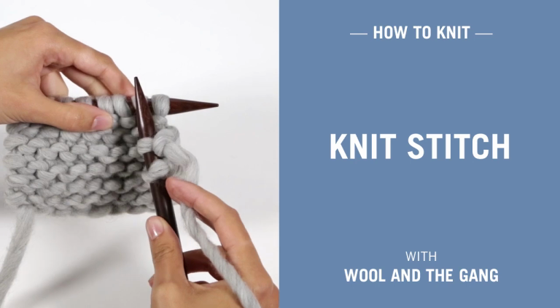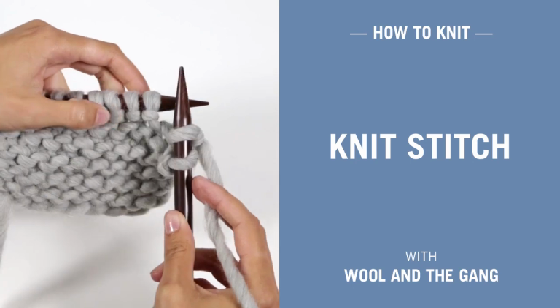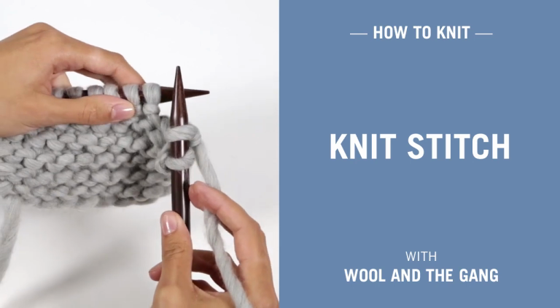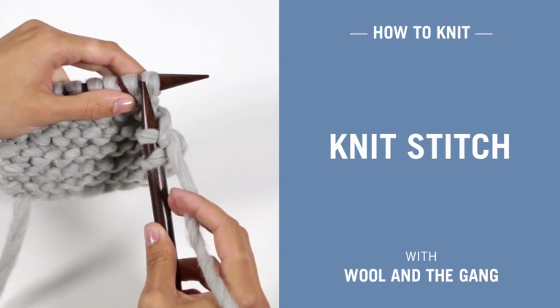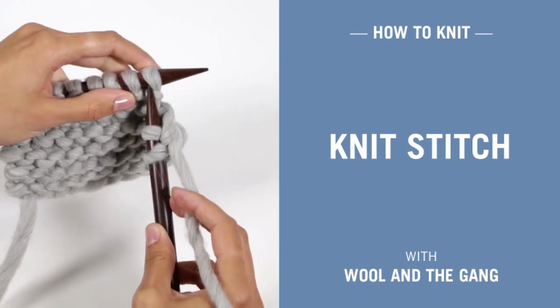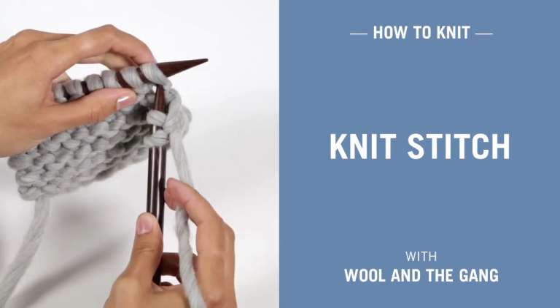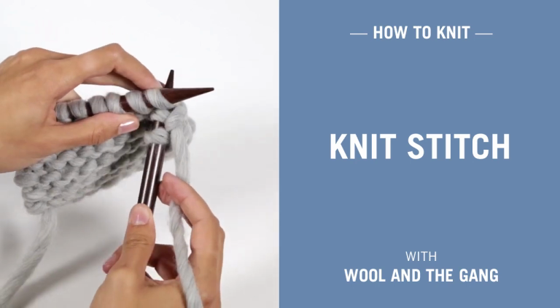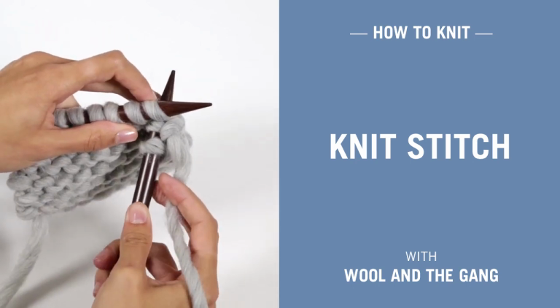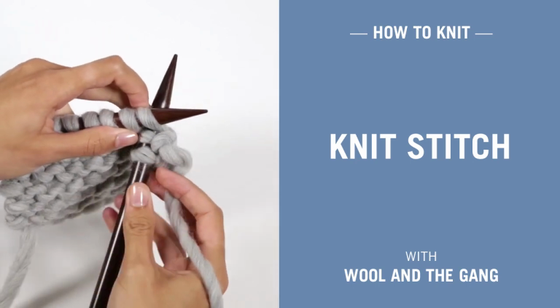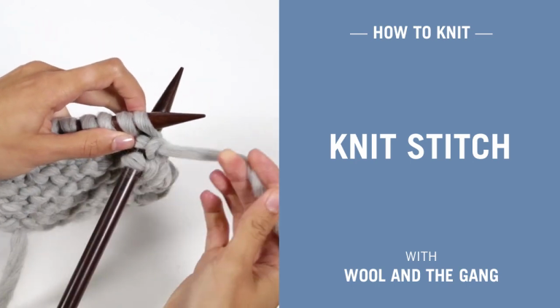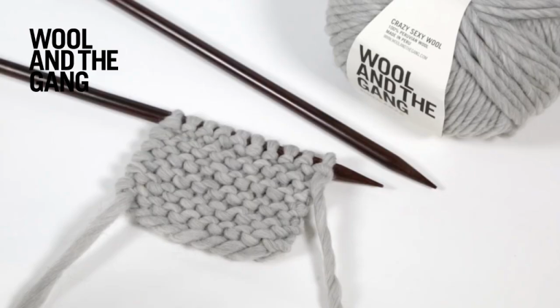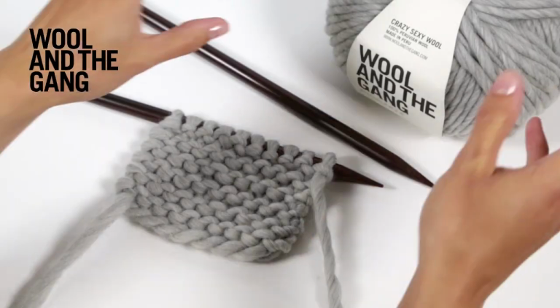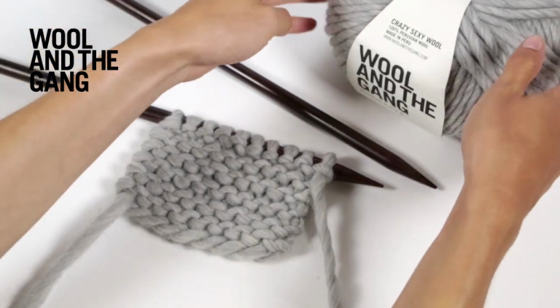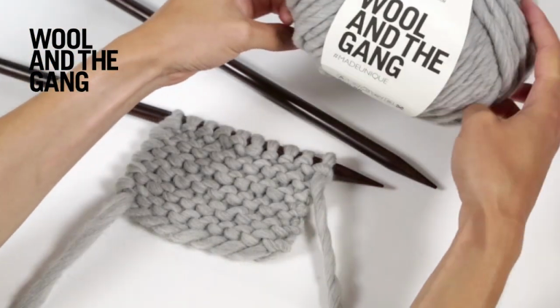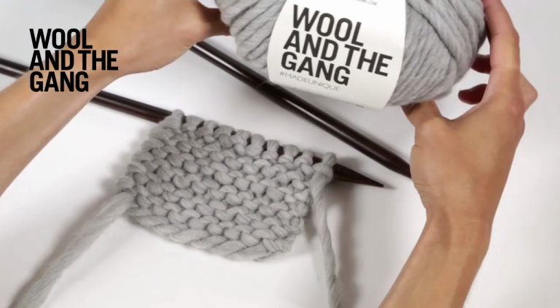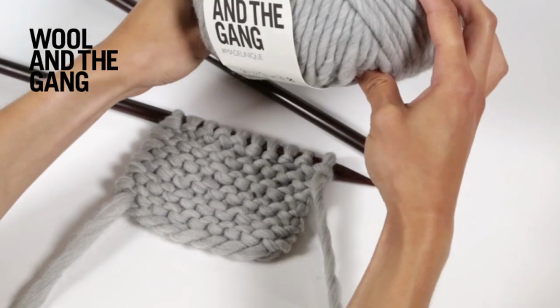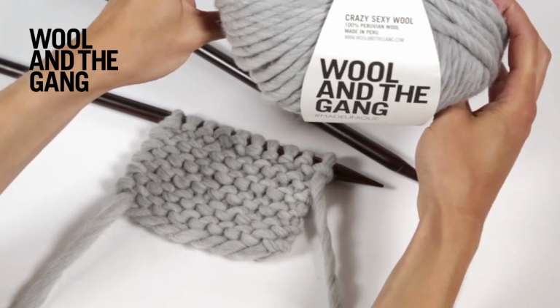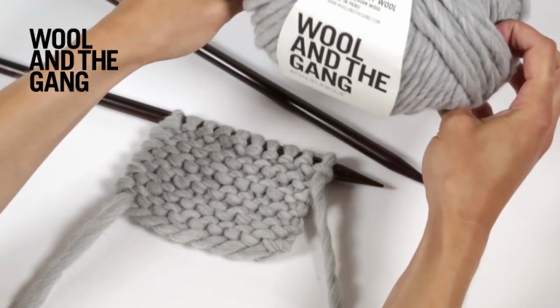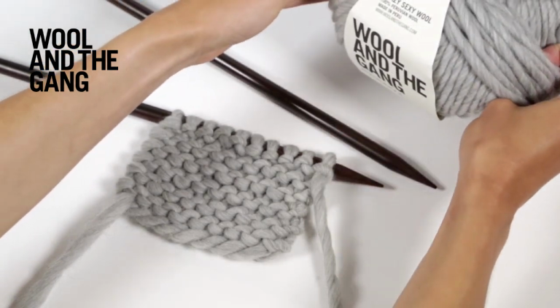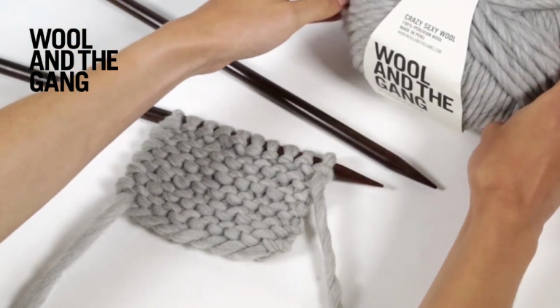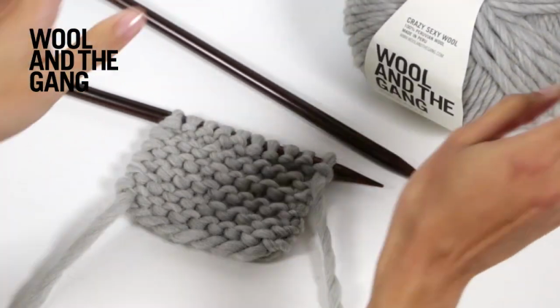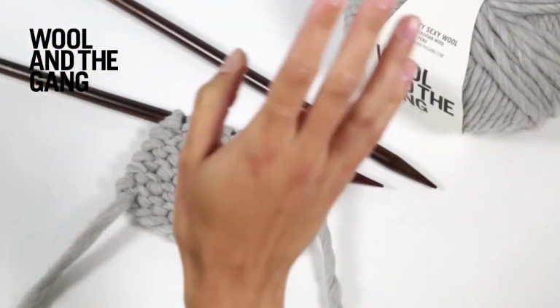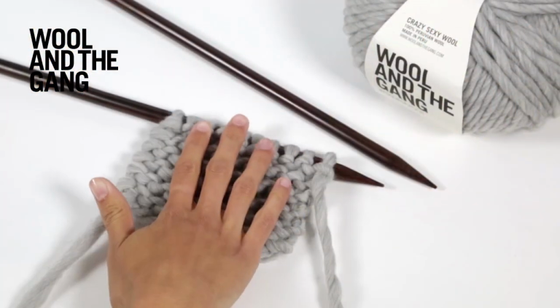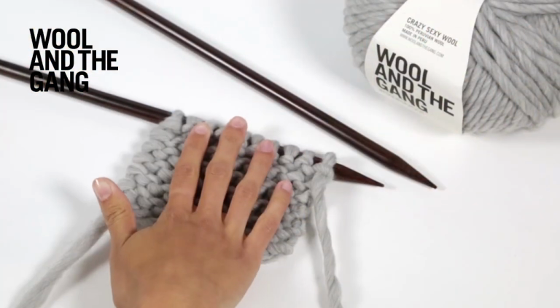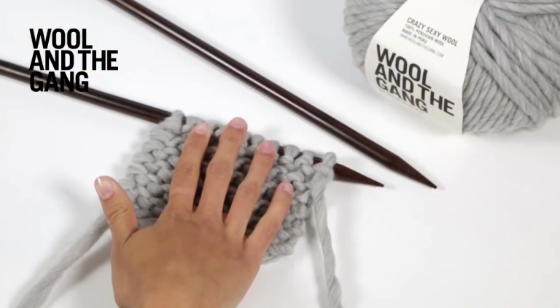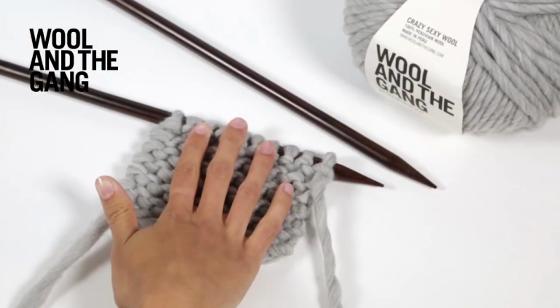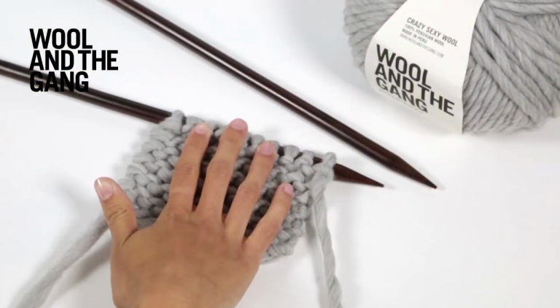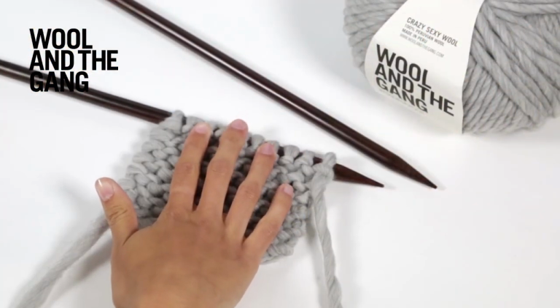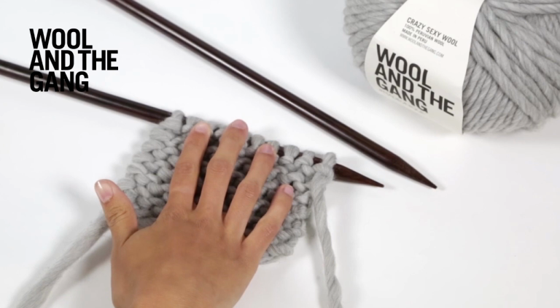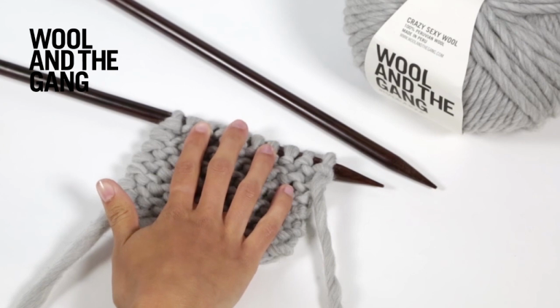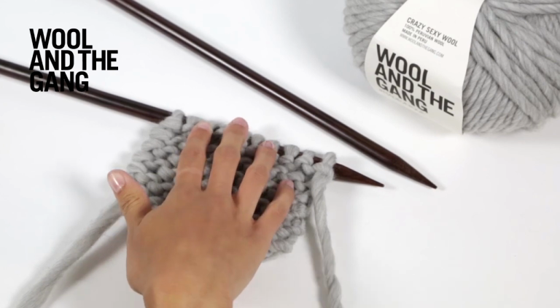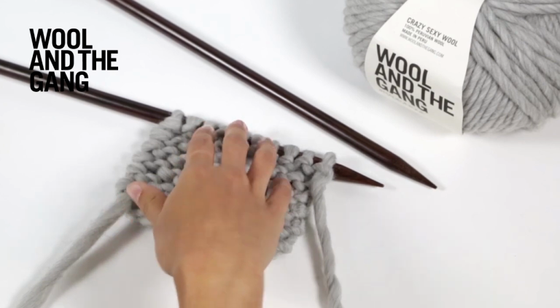In this video I'll be showing you how to work the knit stitch, and we'll be using our crazy sexy wool in rocky grey and a pair of our 12mm rosewood knitting needles. Let's get started.